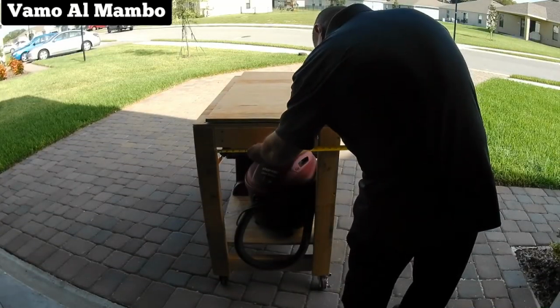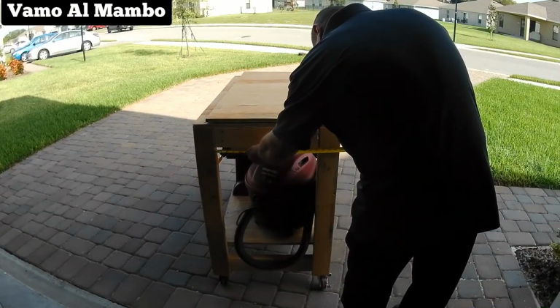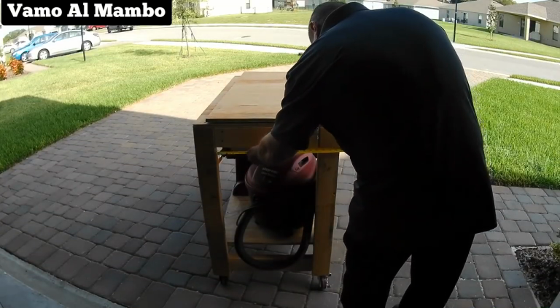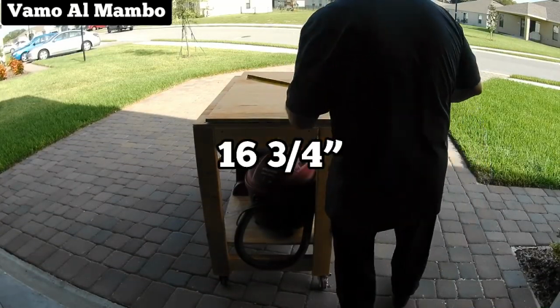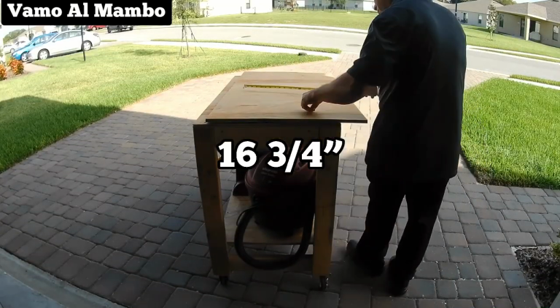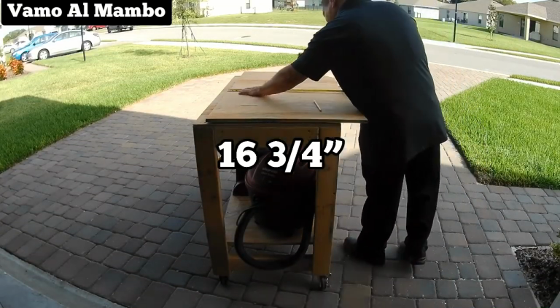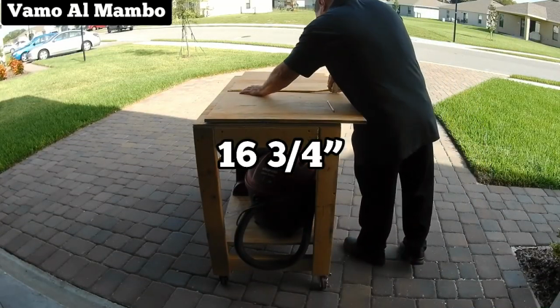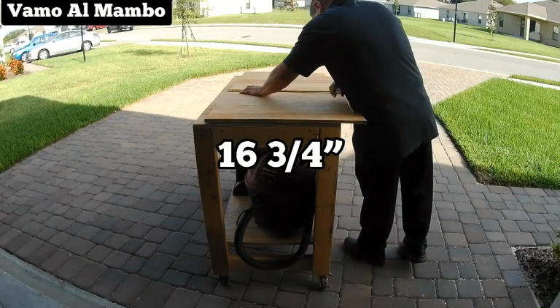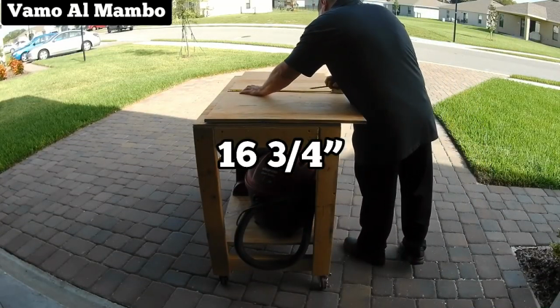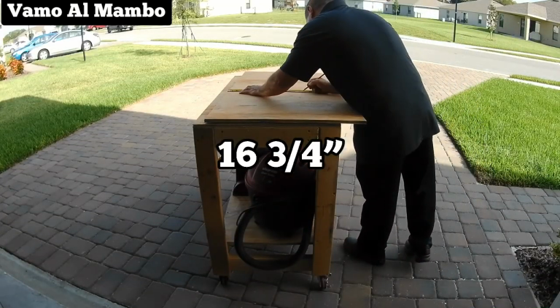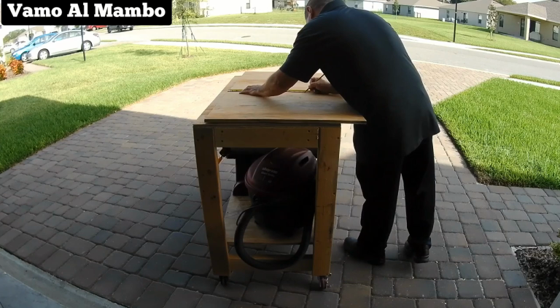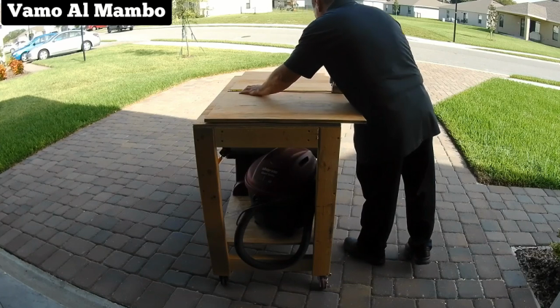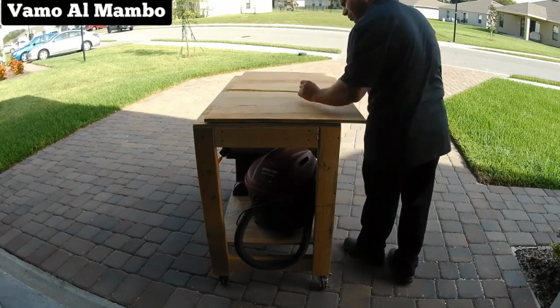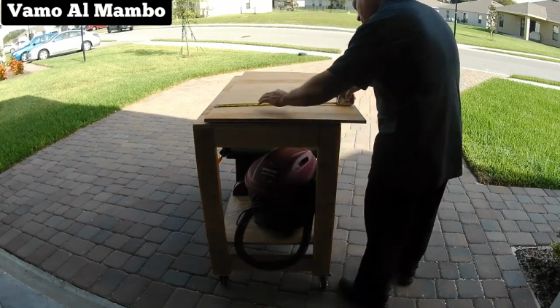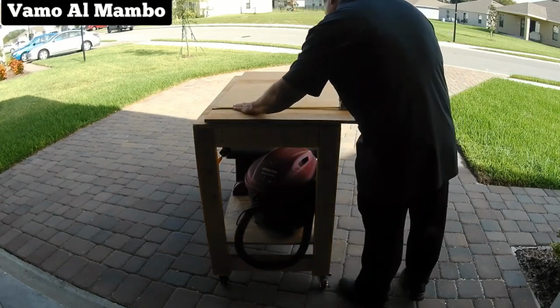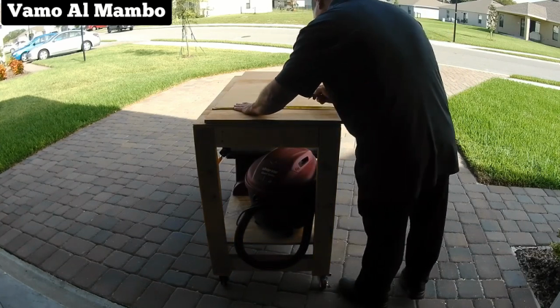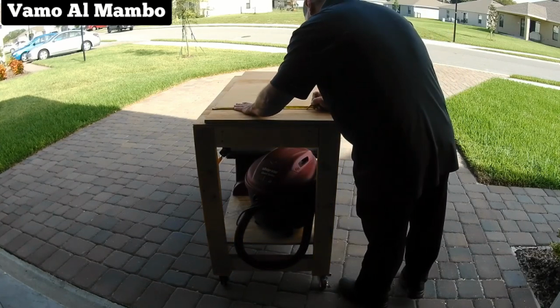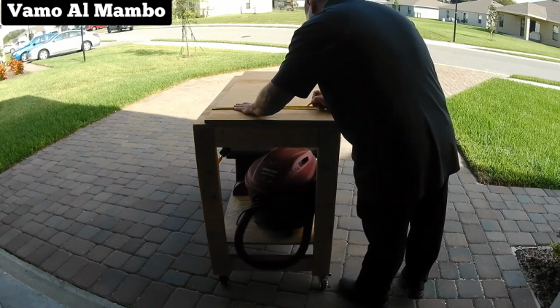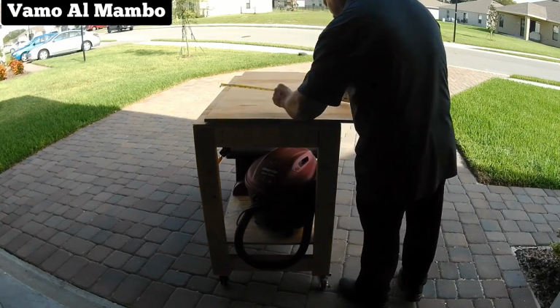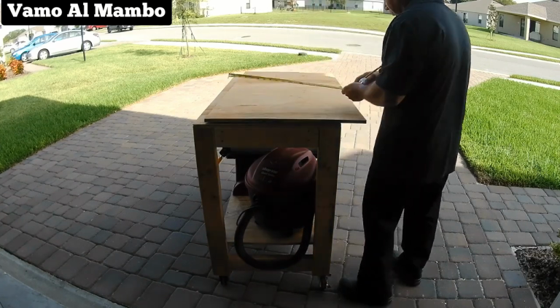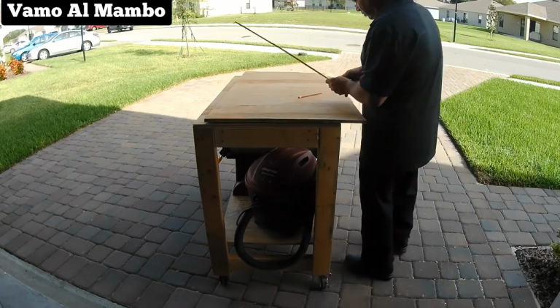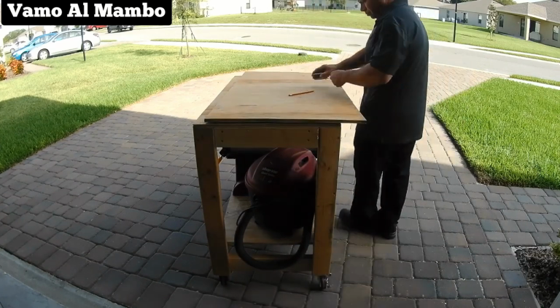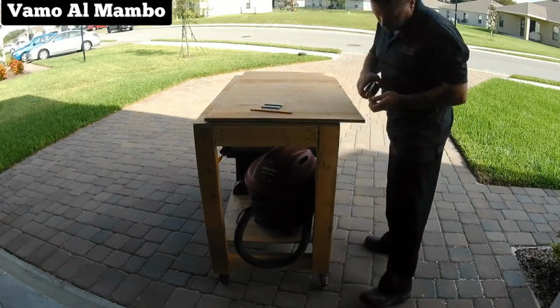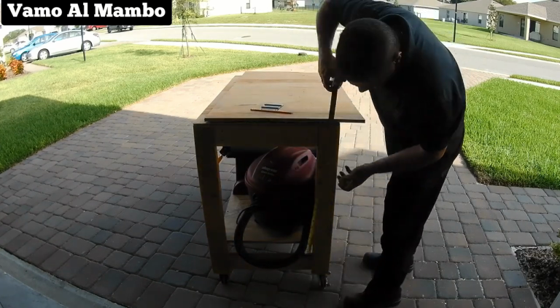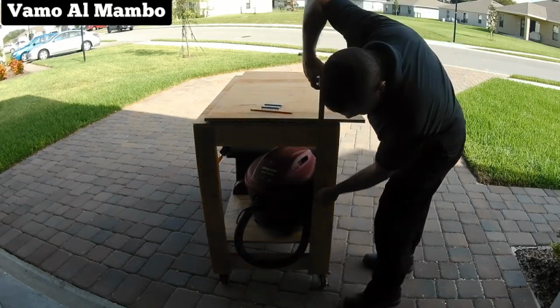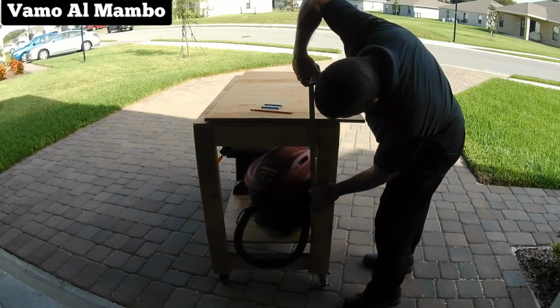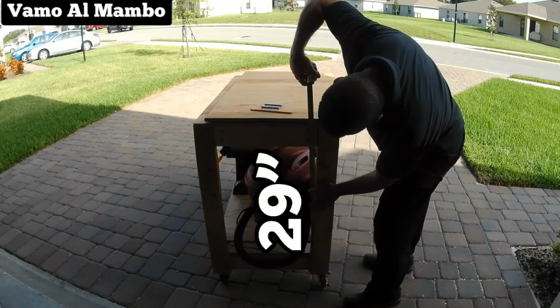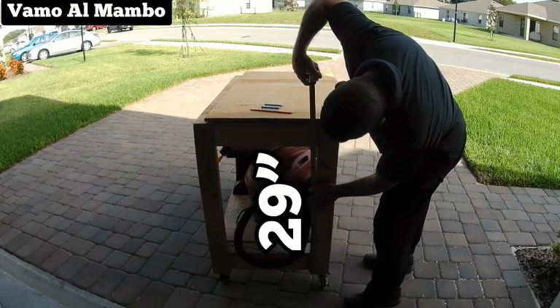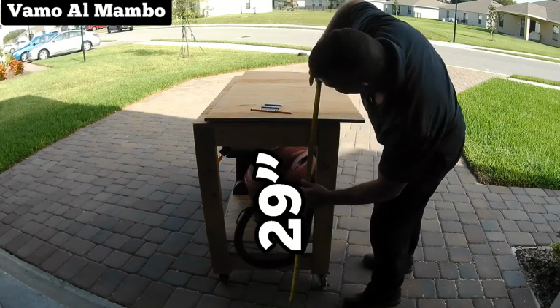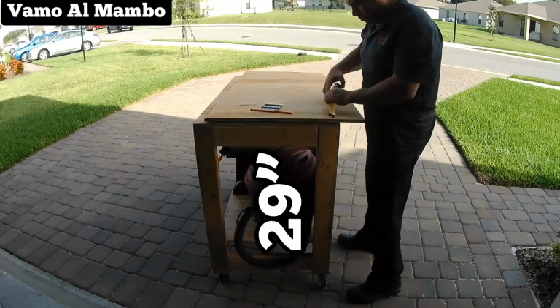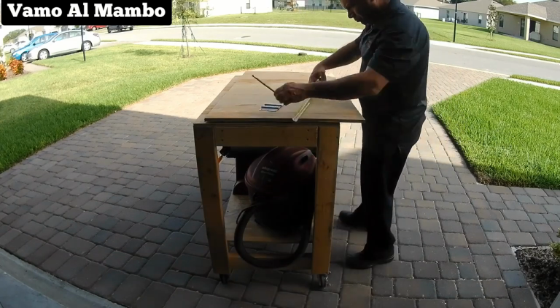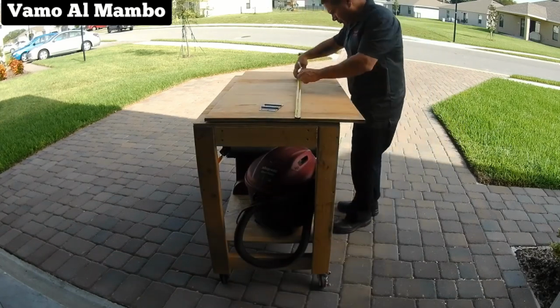Mida el ancho entre los dos por cuatro. Mida también el largo de la base.